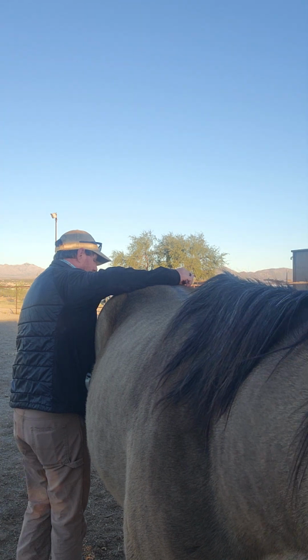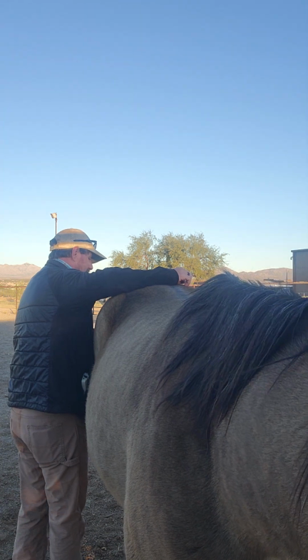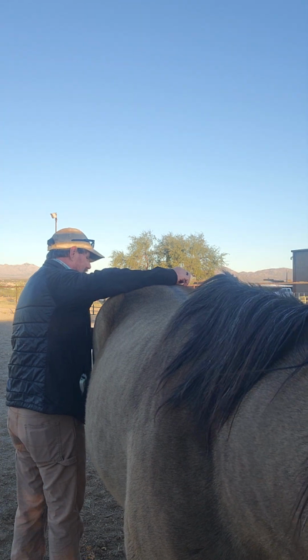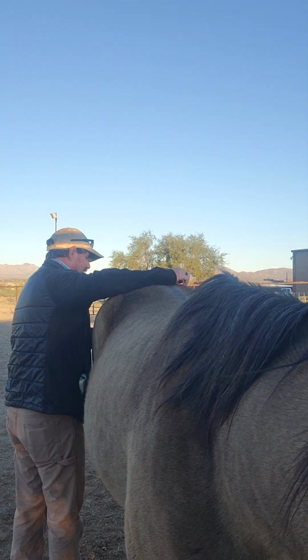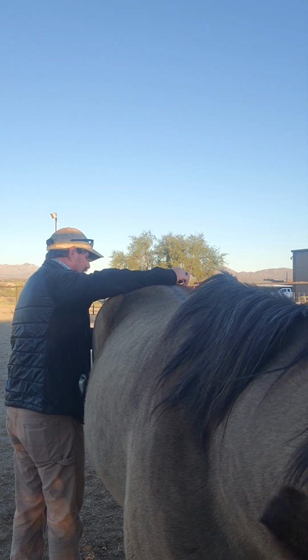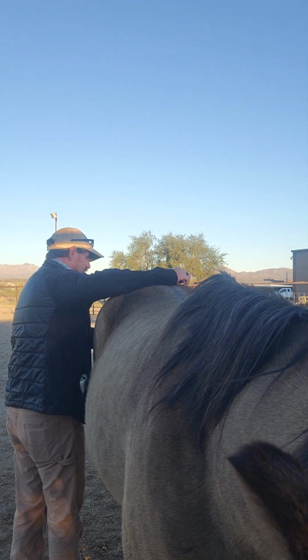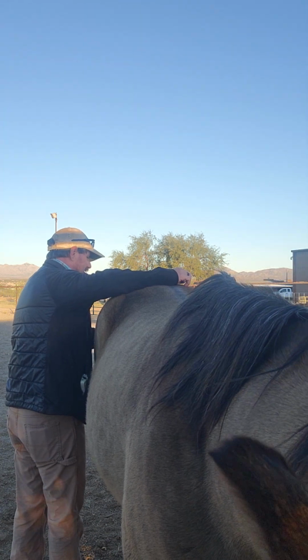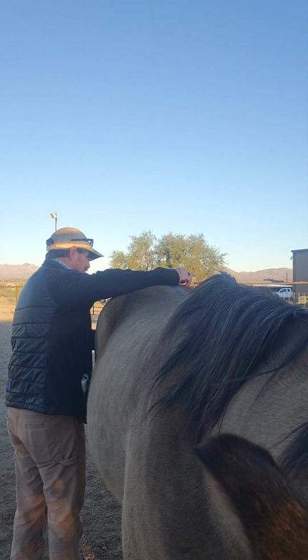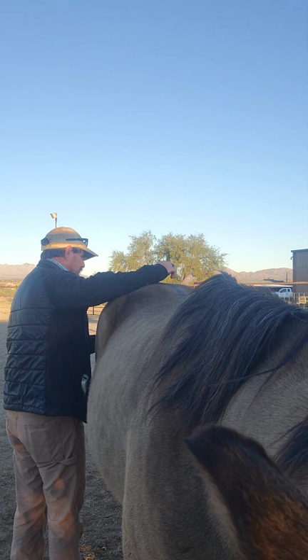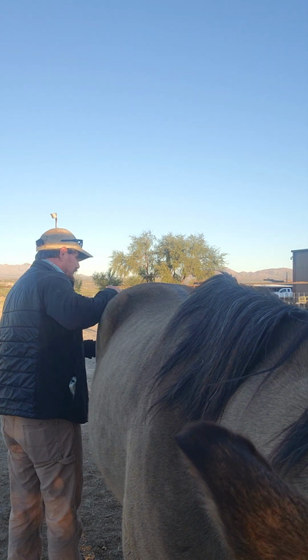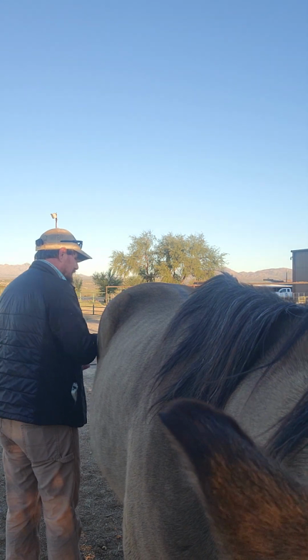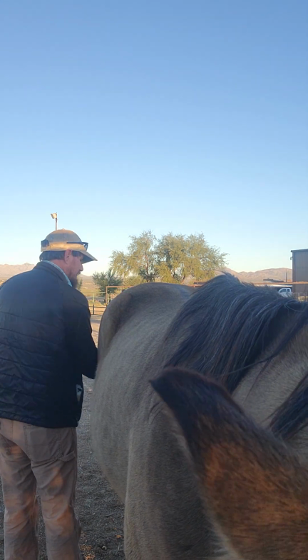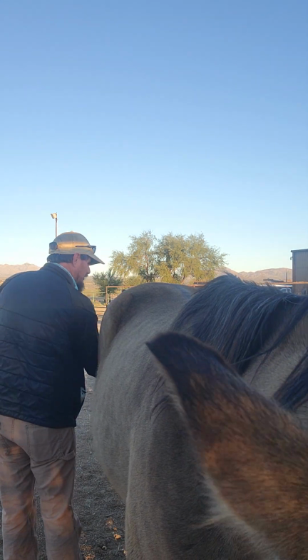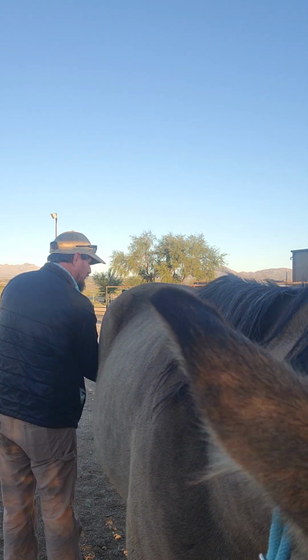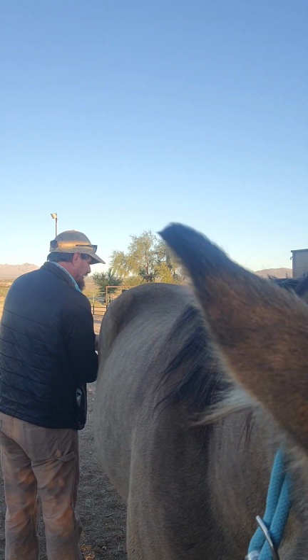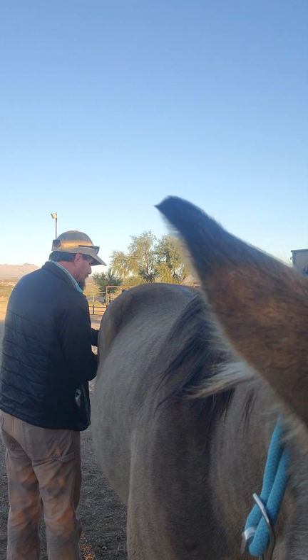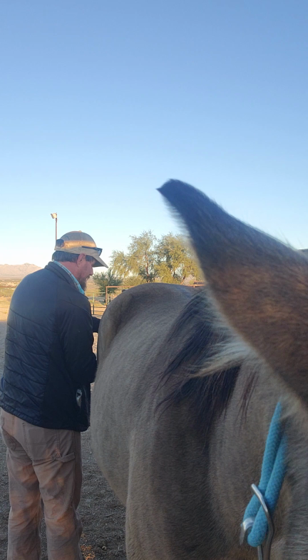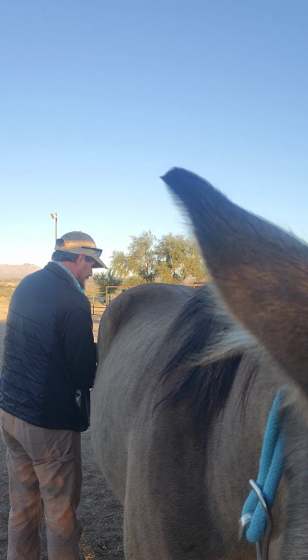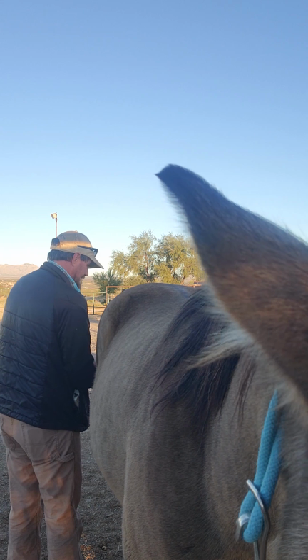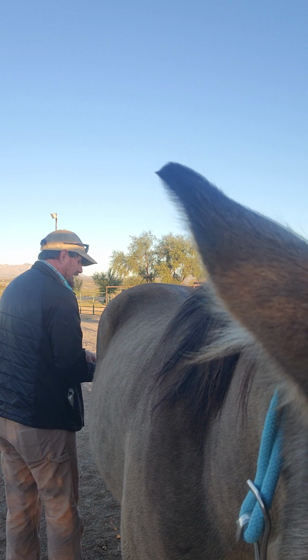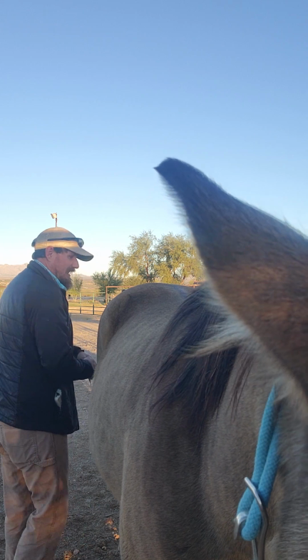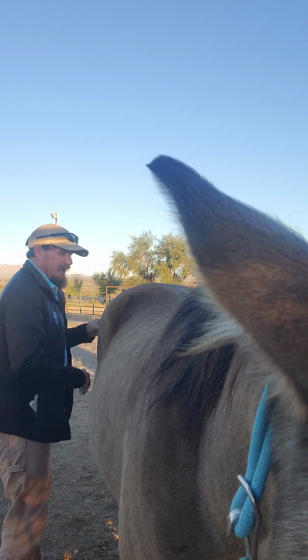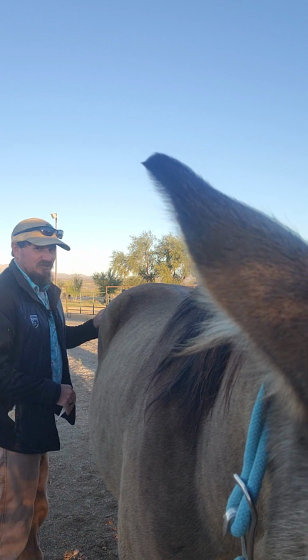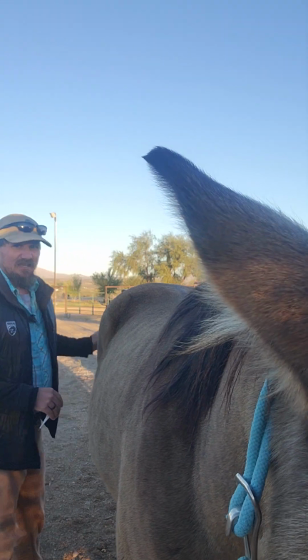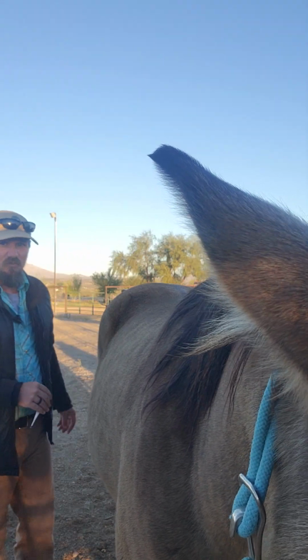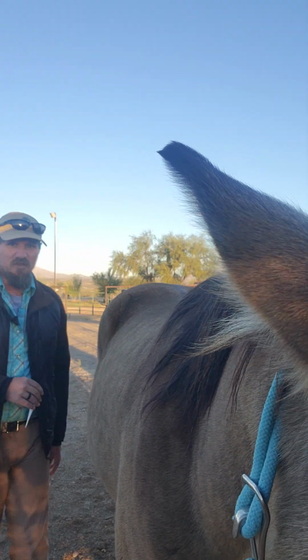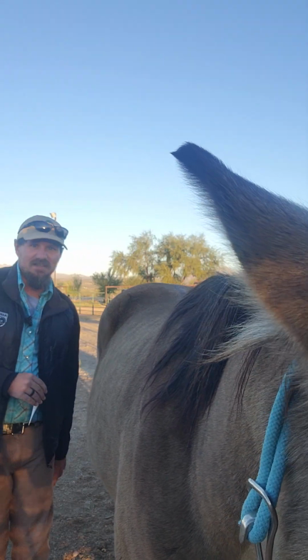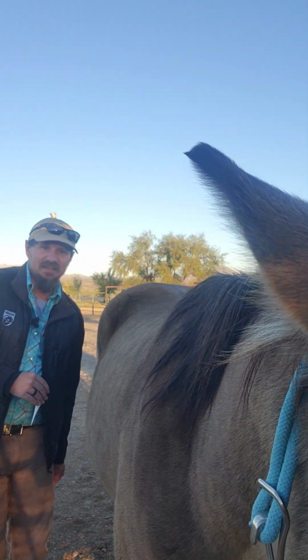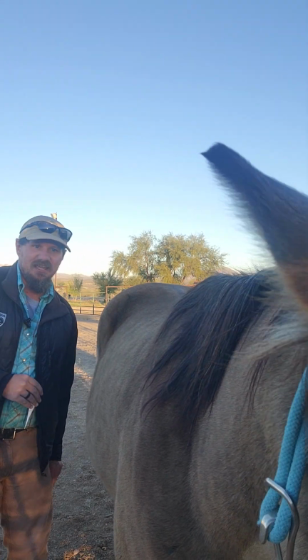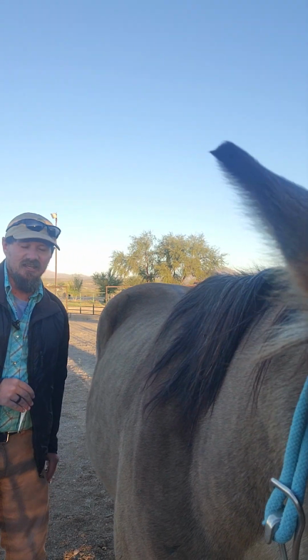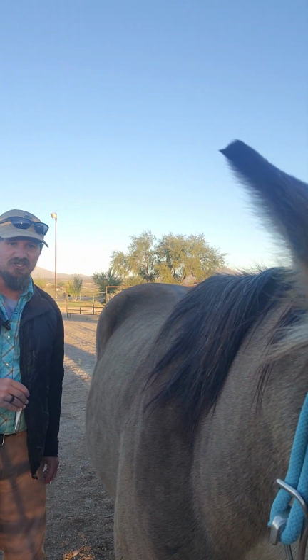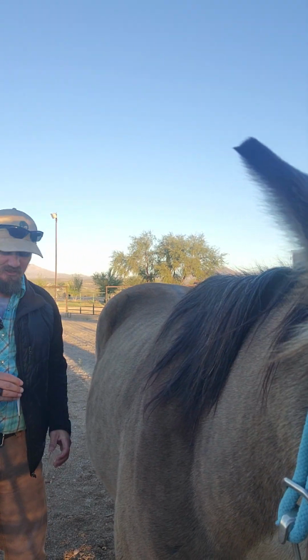Once it beeps to tell you it's done, remove the thermometer, read the temperature, and proceed to replace it in the sheath.